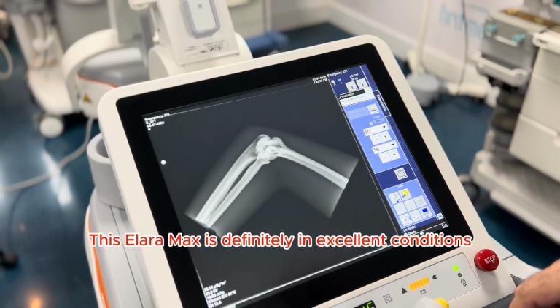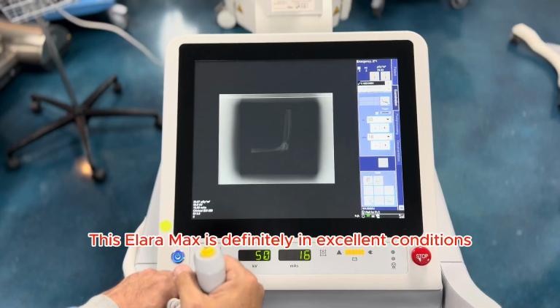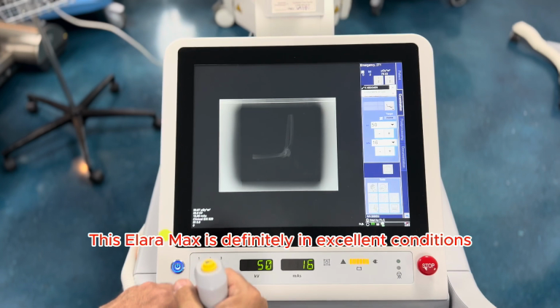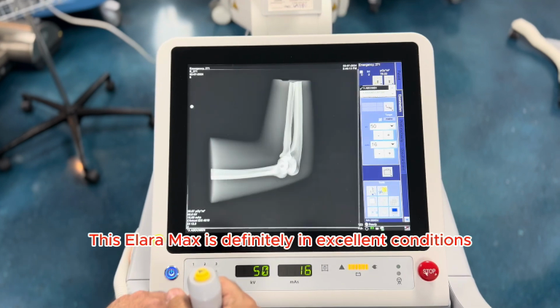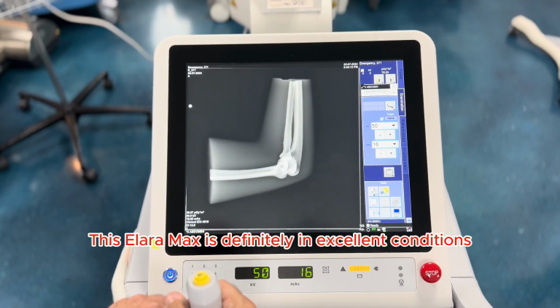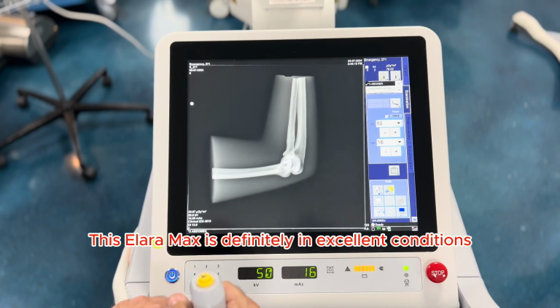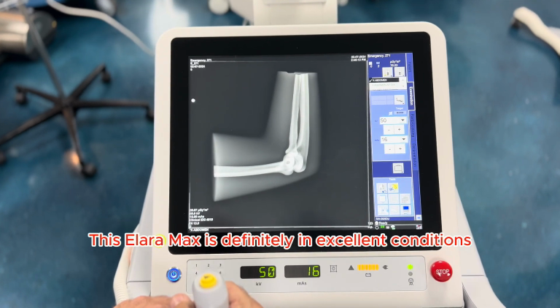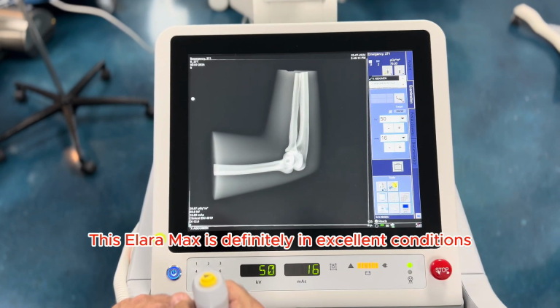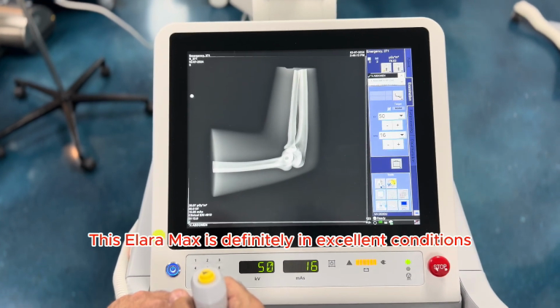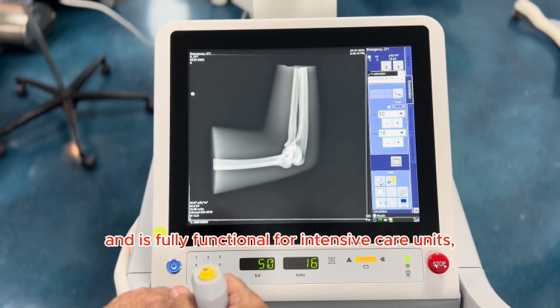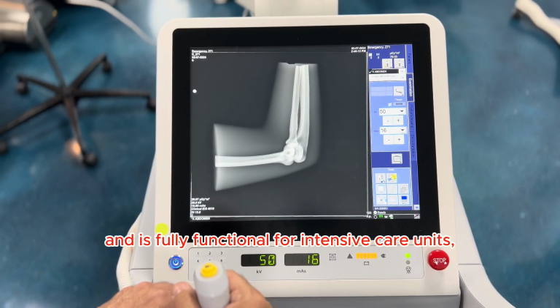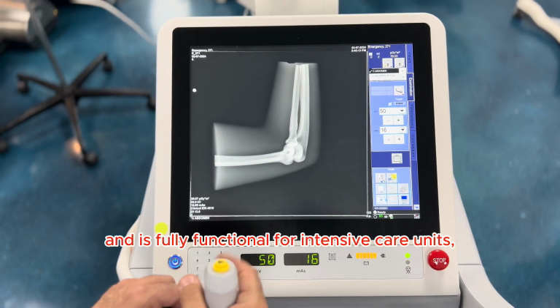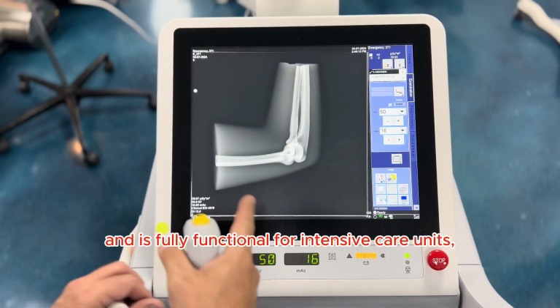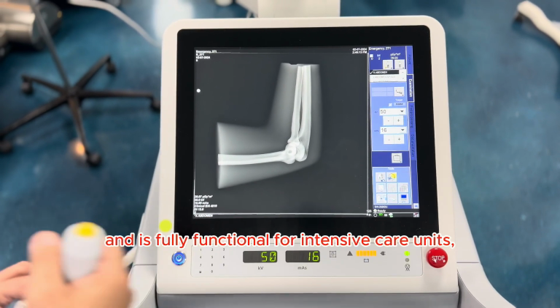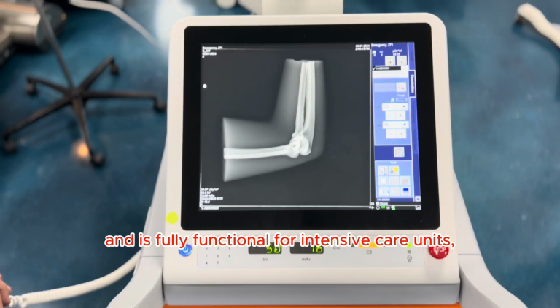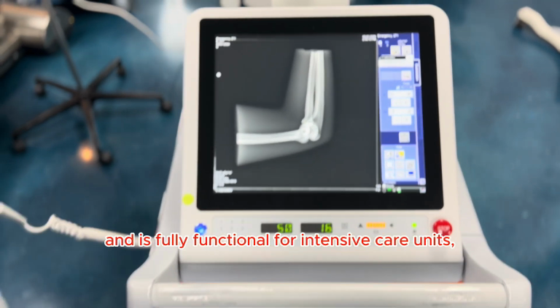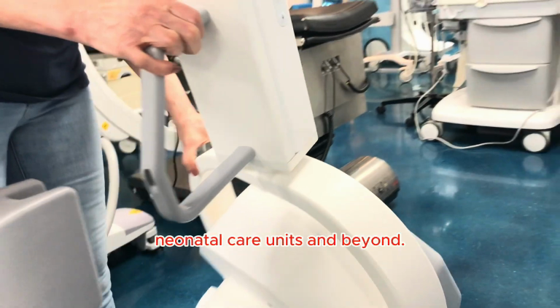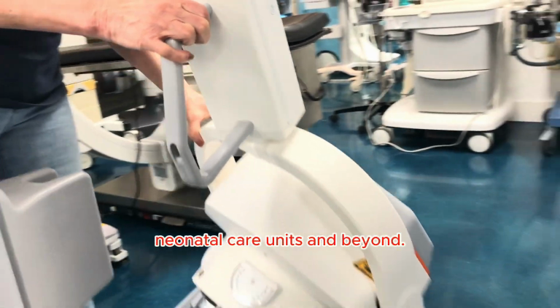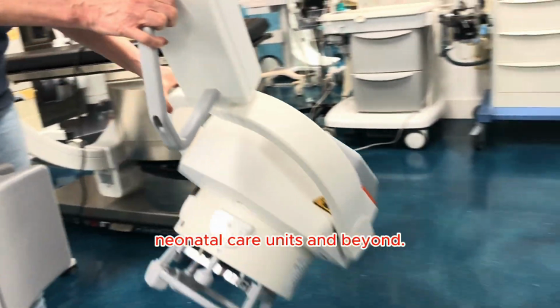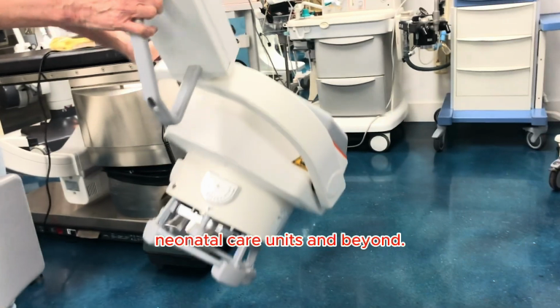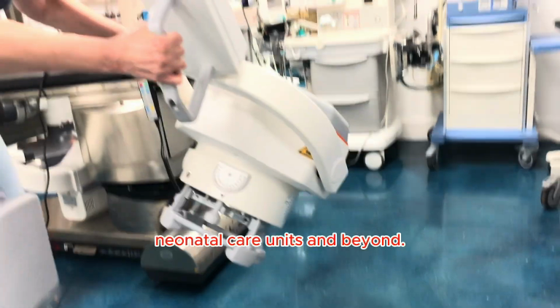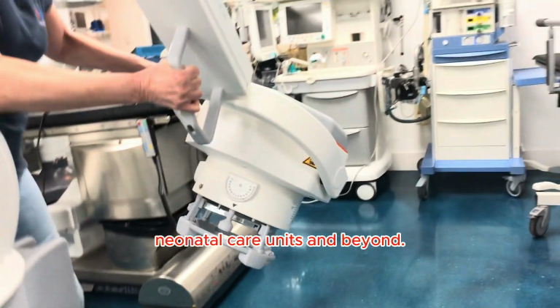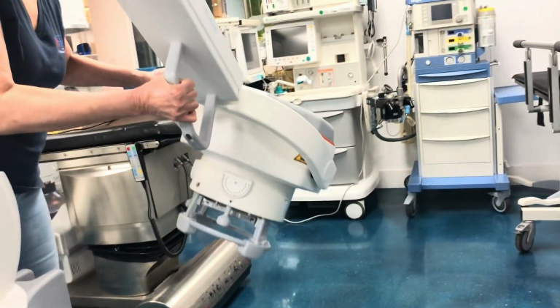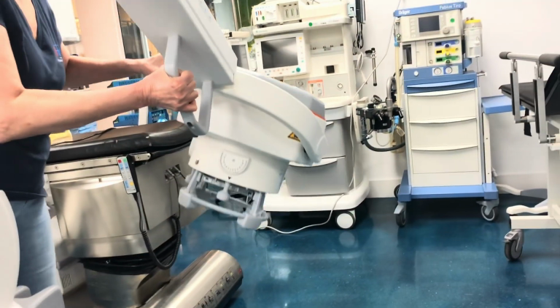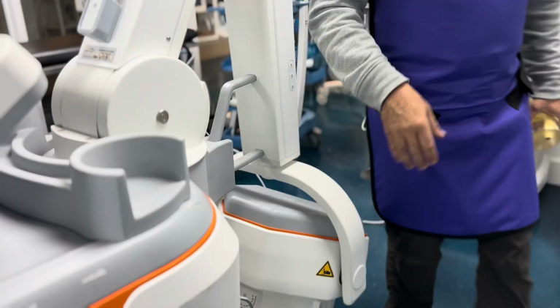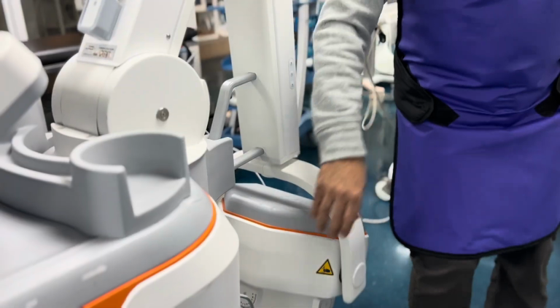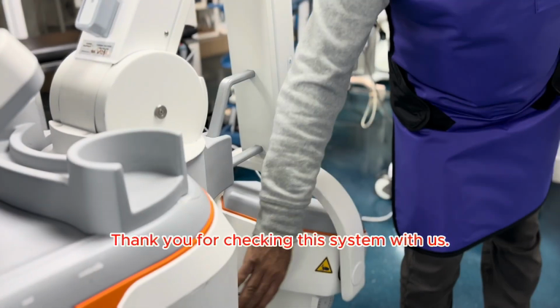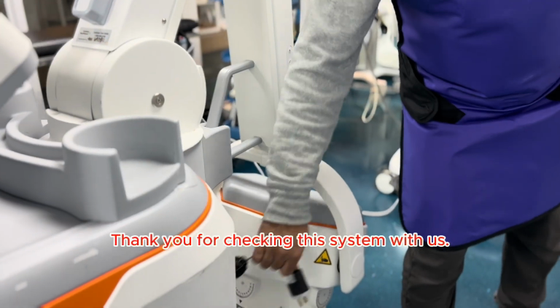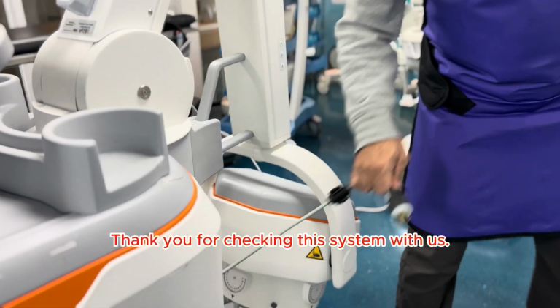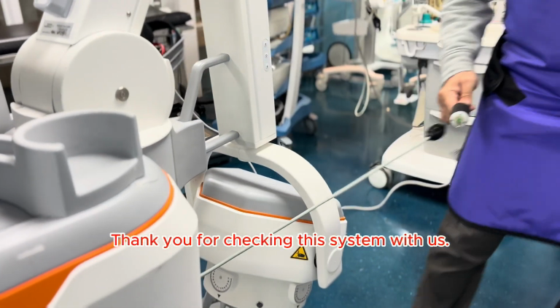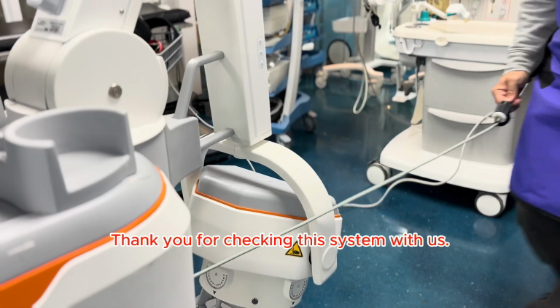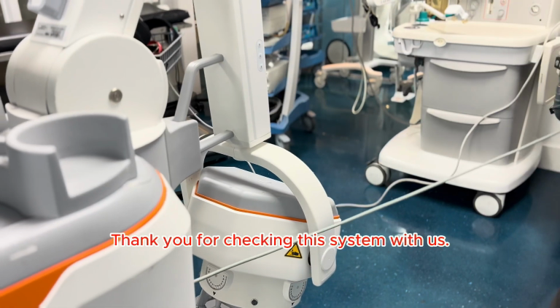This LRMAX is definitely in excellent condition and is fully functional for intensive care units, neonatal care units, and beyond. Thank you for checking this system with us.